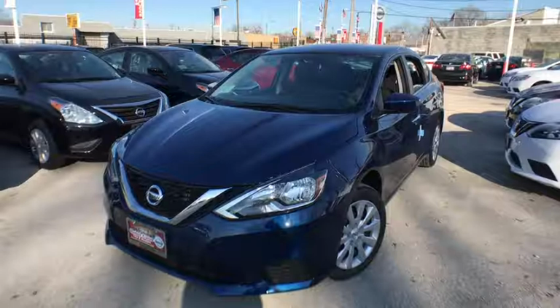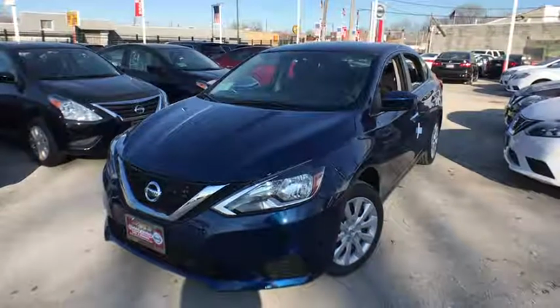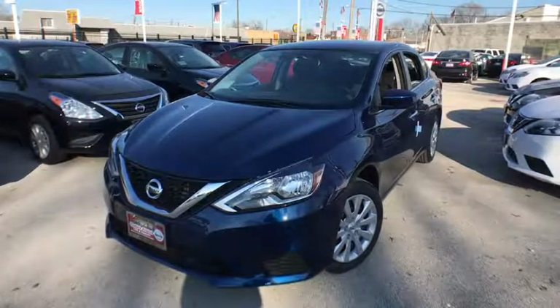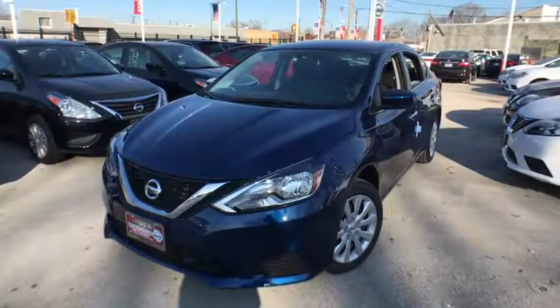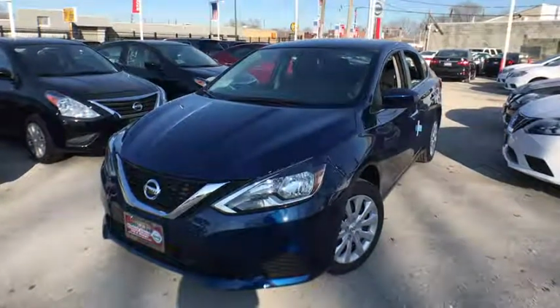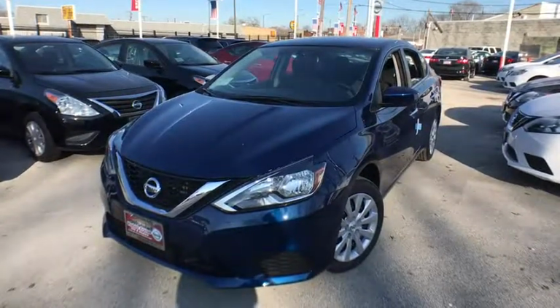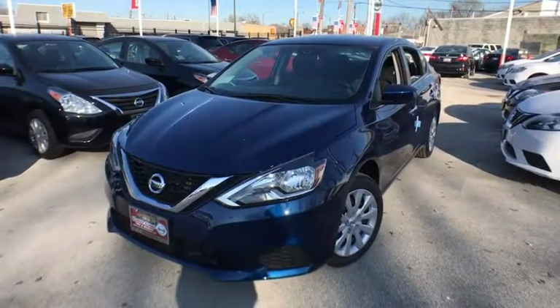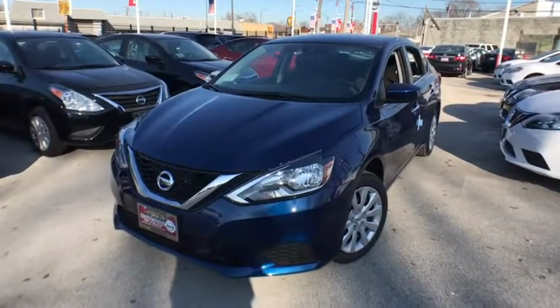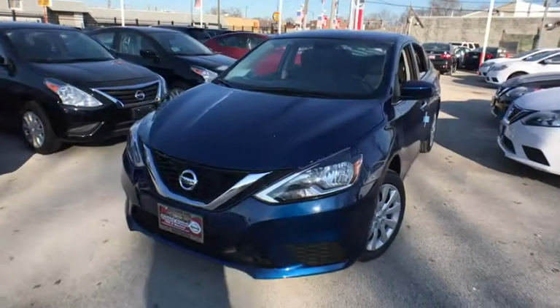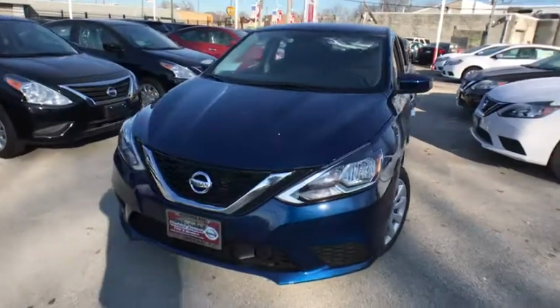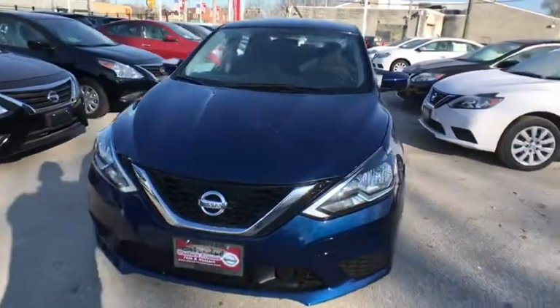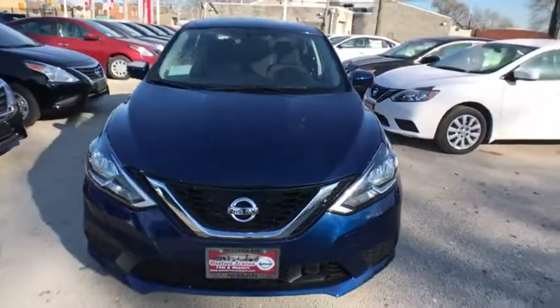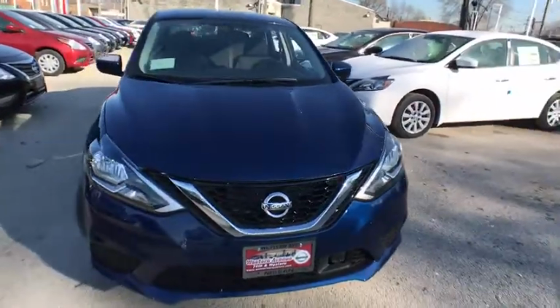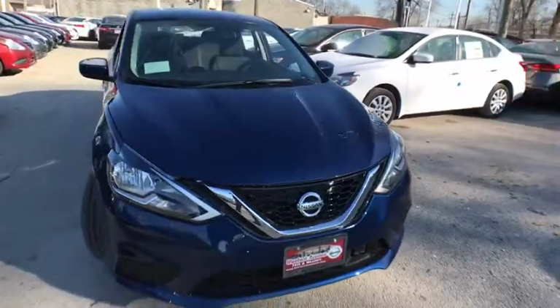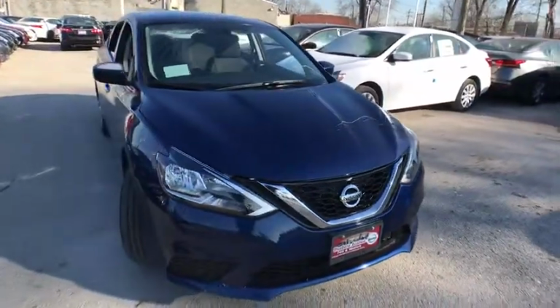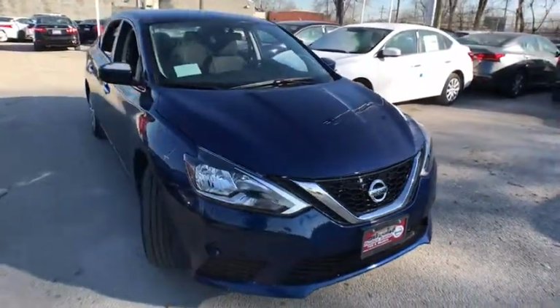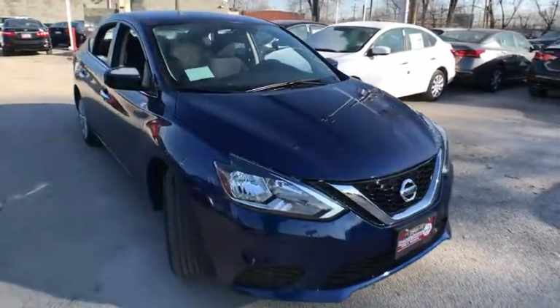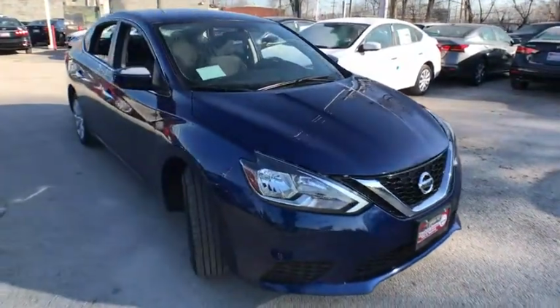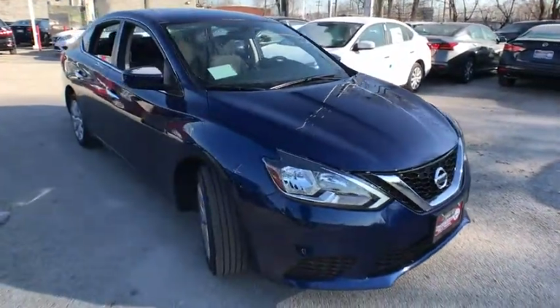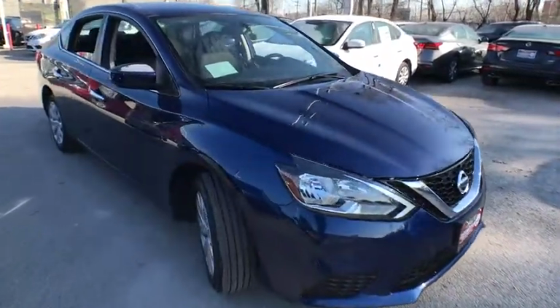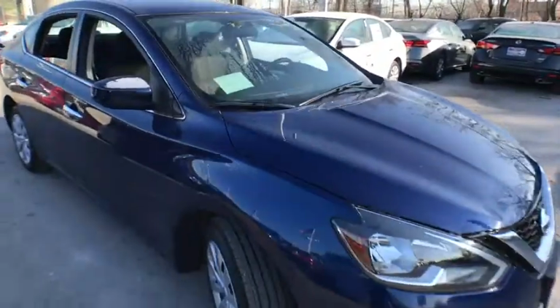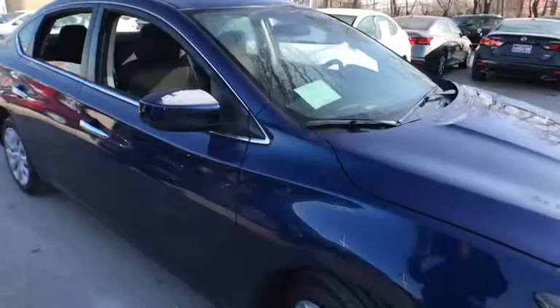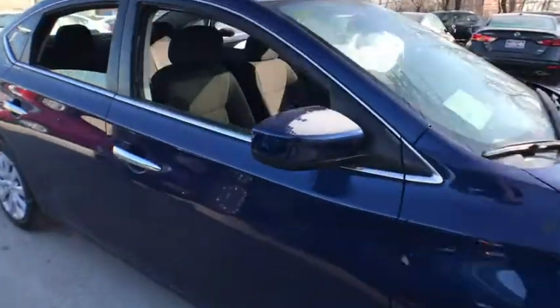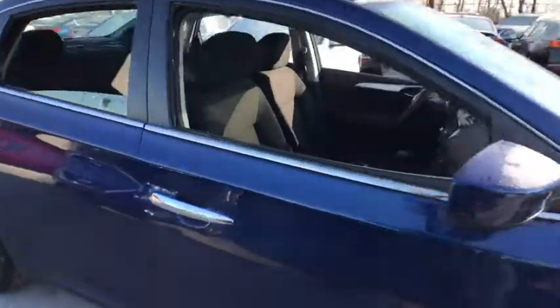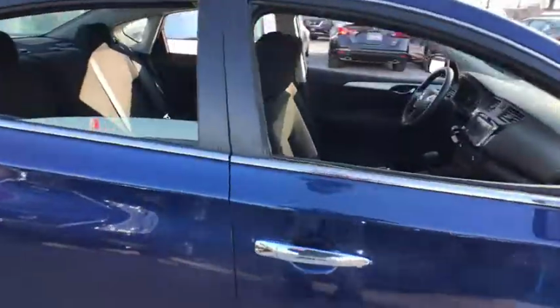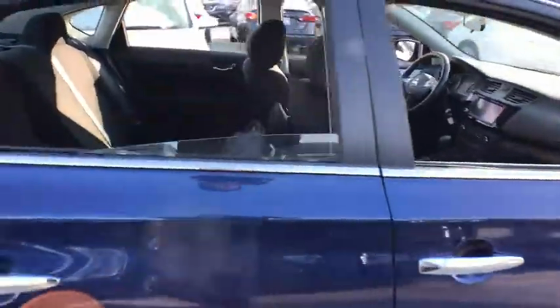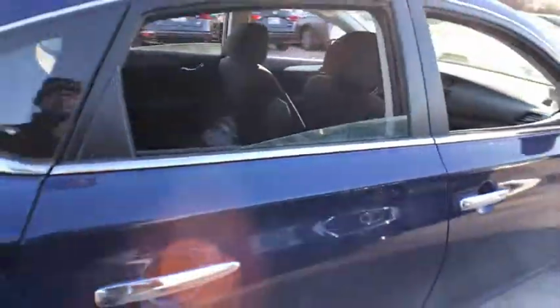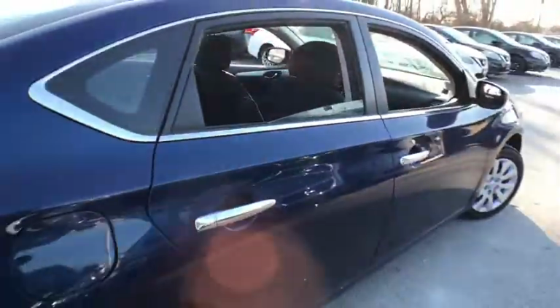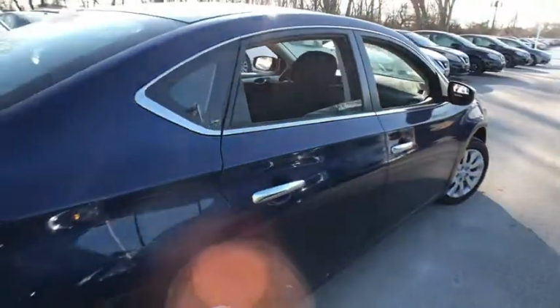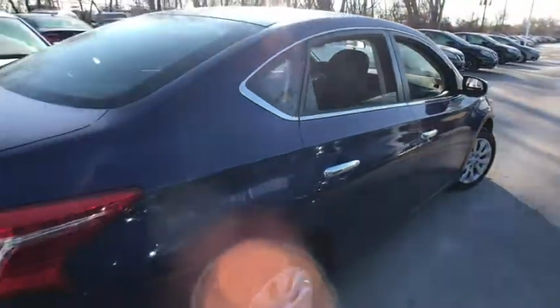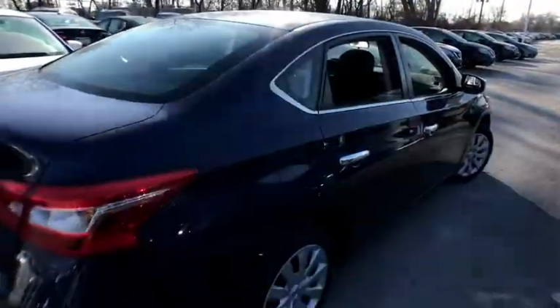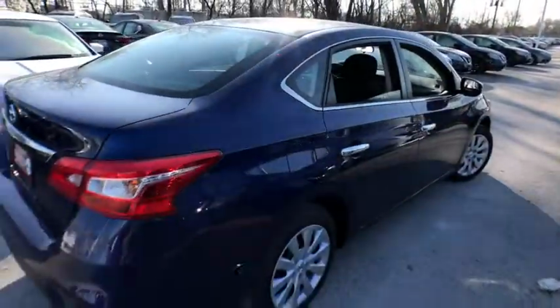The 2019 Nissan Sentra. With its spacious and versatile interior and stellar fuel efficiency, the Nissan Sentra is the obvious choice for anyone who wants to enjoy a stylish and comfortable ride. Here are some of this vehicle's great options.